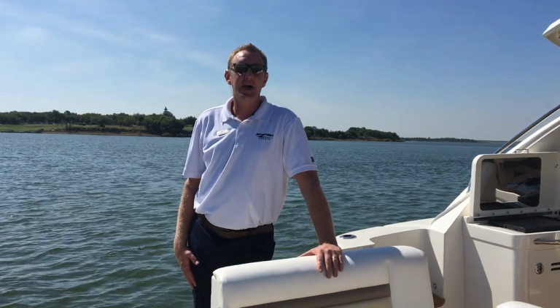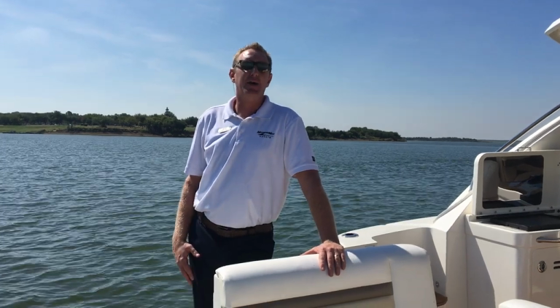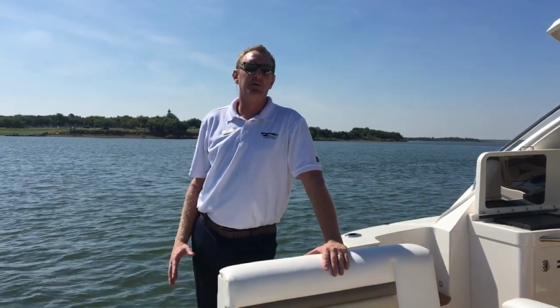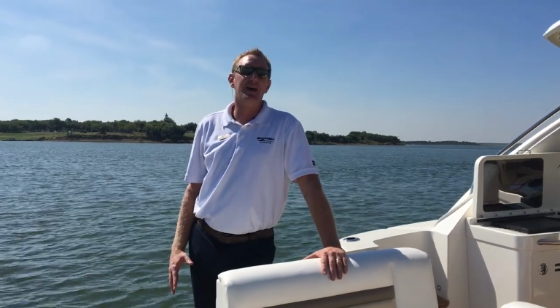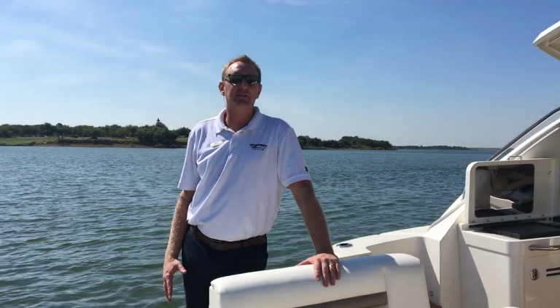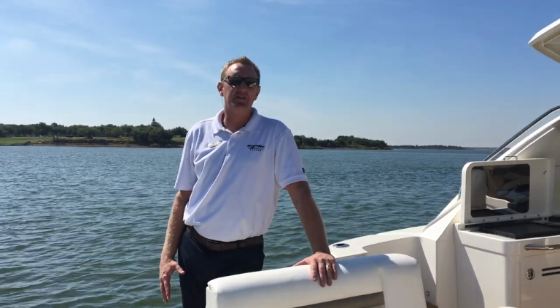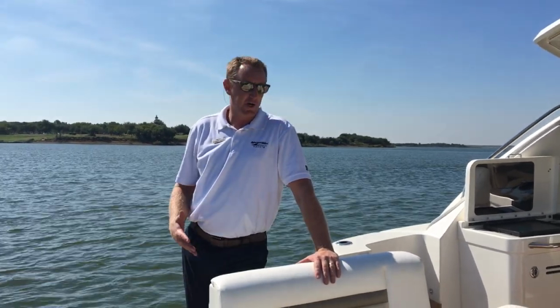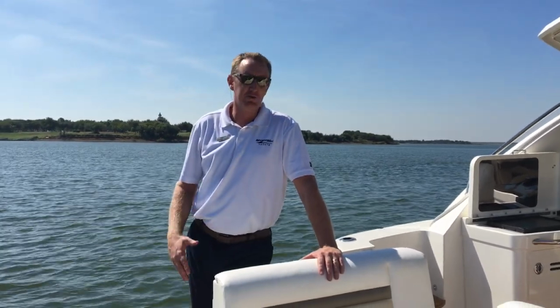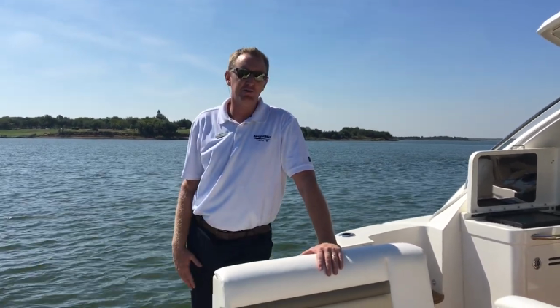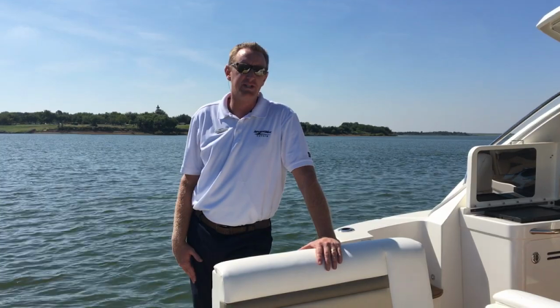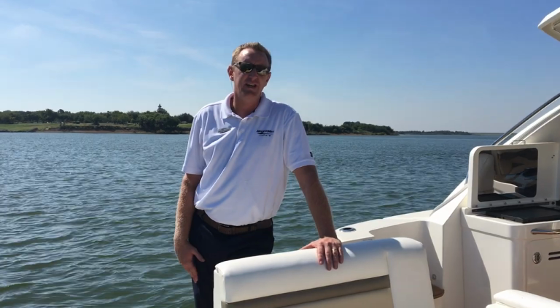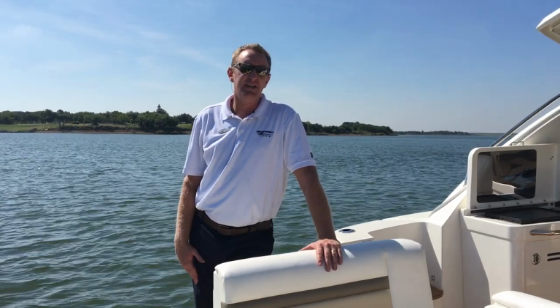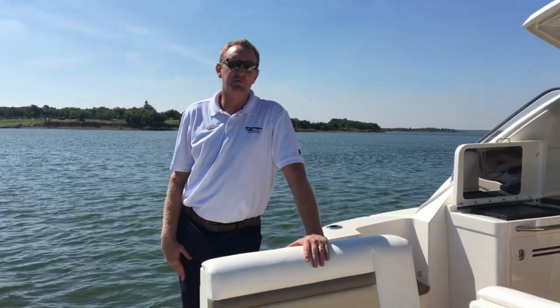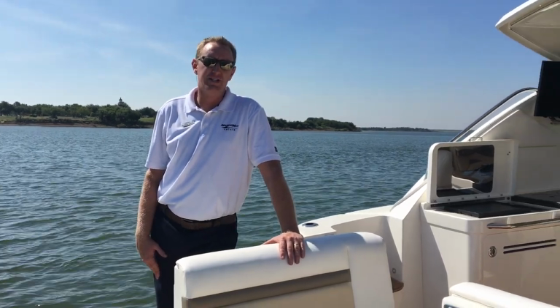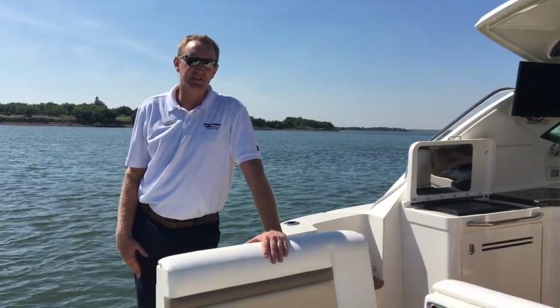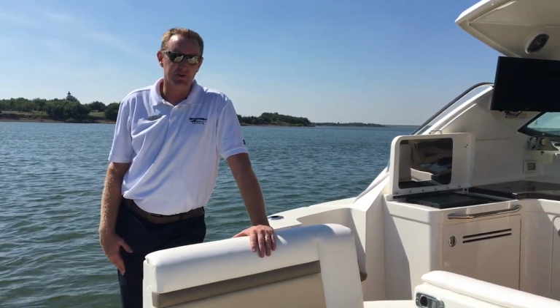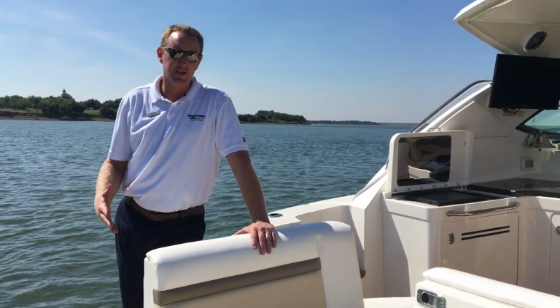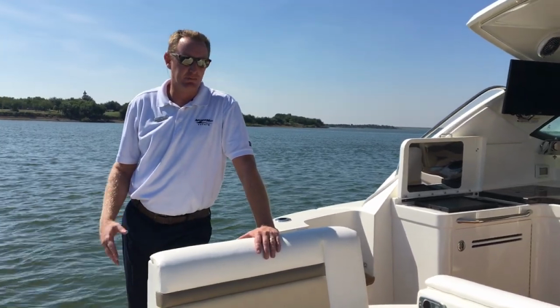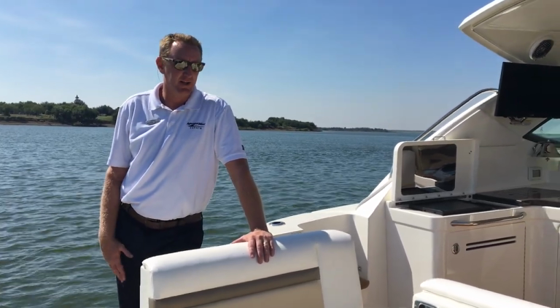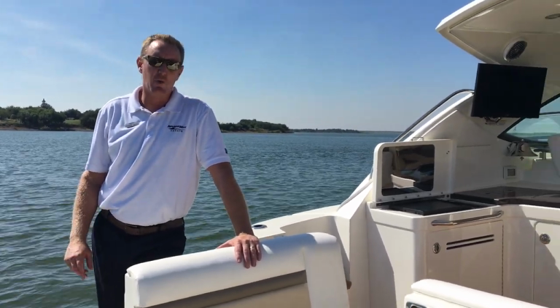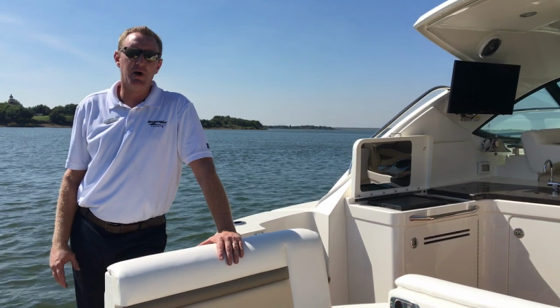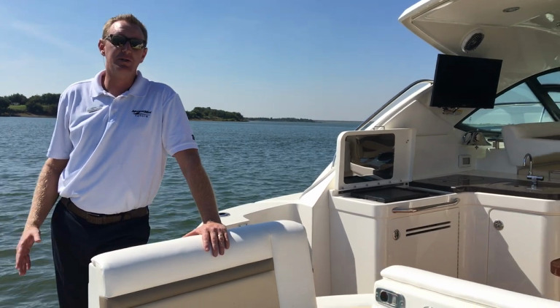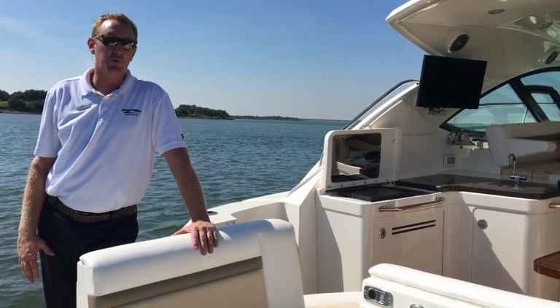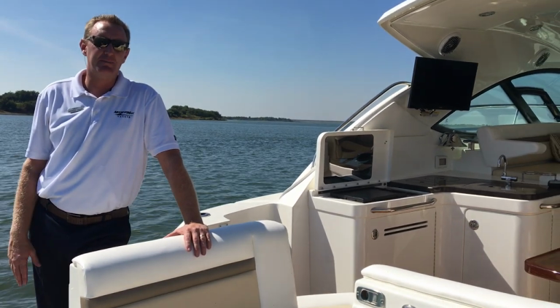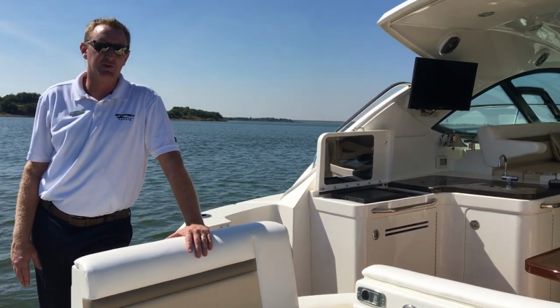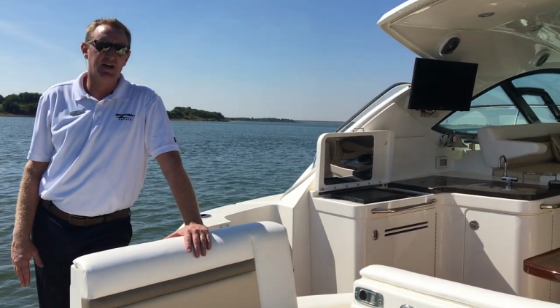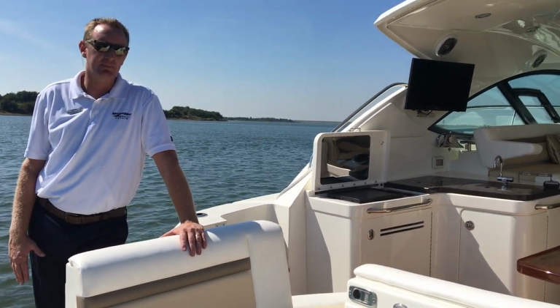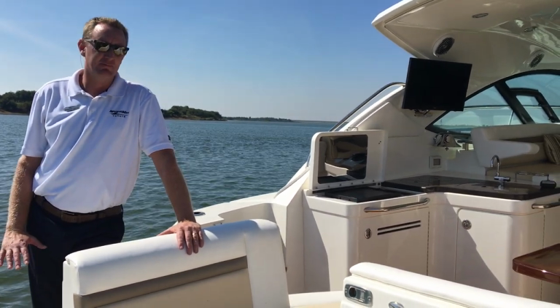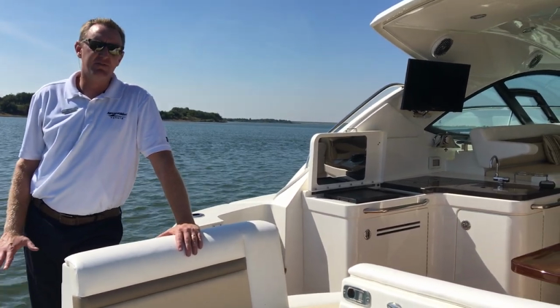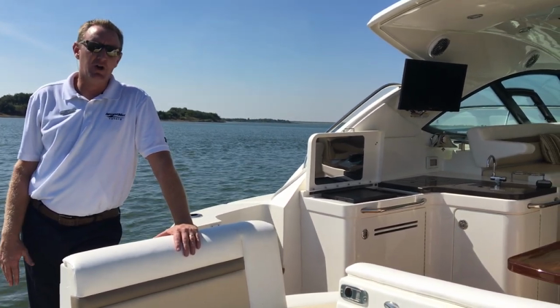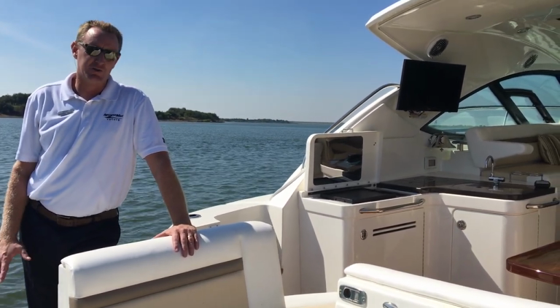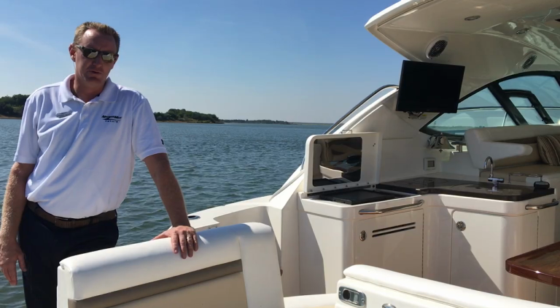Hey, Brendan Bailey here with the MarineMax Dallas Yacht Center. We're here on a new 2014 Sea Ray 410 Sundancer that we're really excited to bring you. This is a one-owner boat, always in fresh water, kept in a covered slip, and very low hours and low usage.